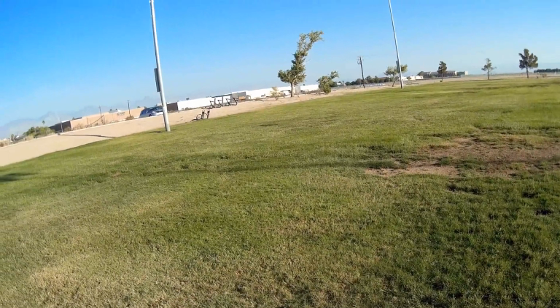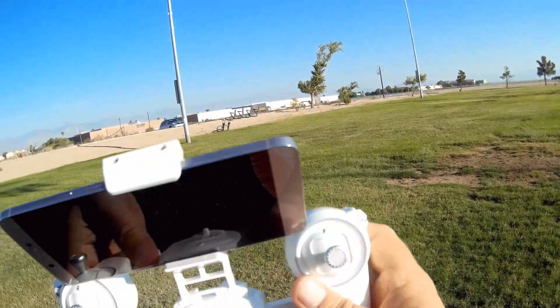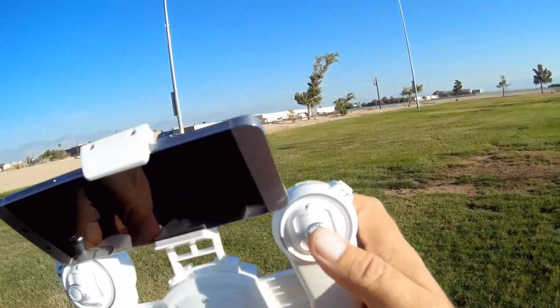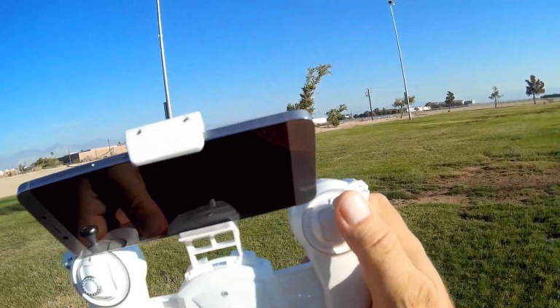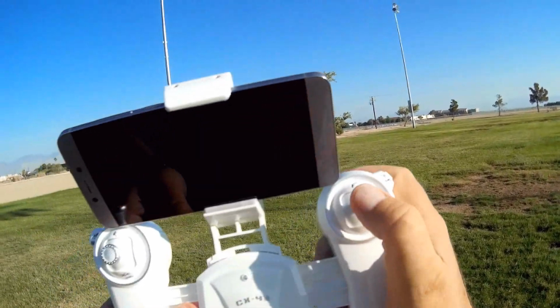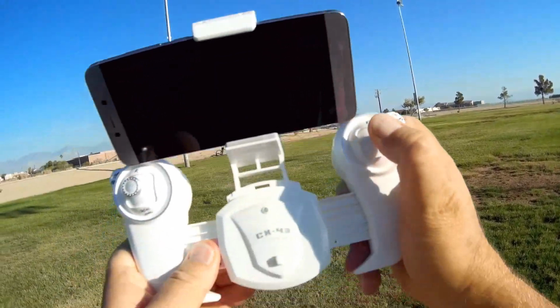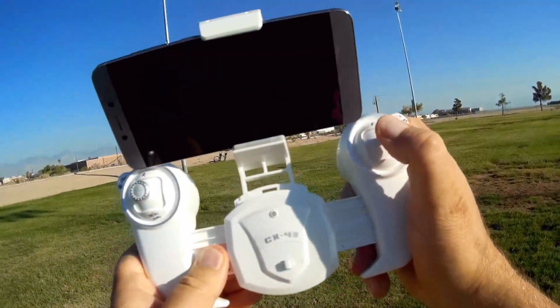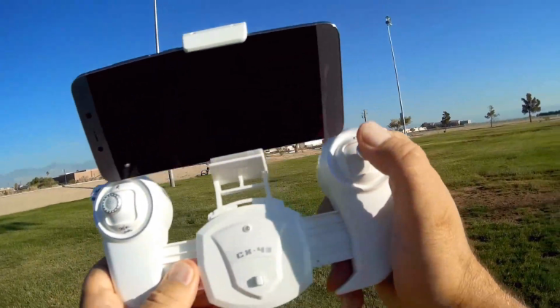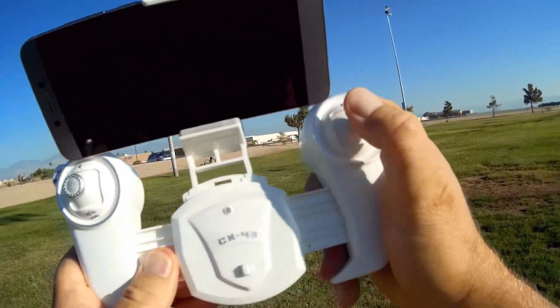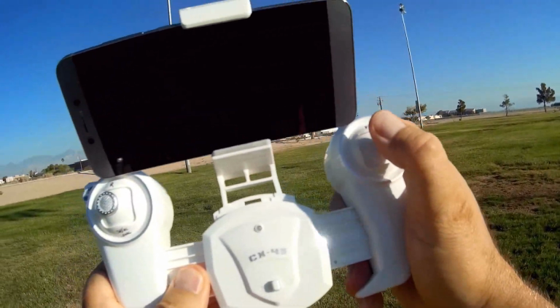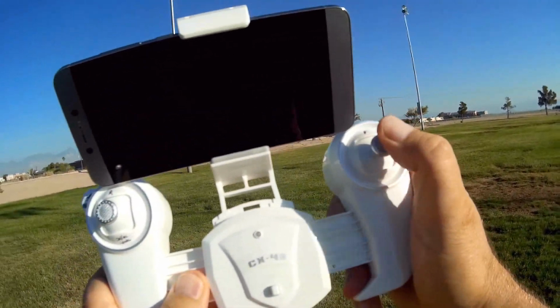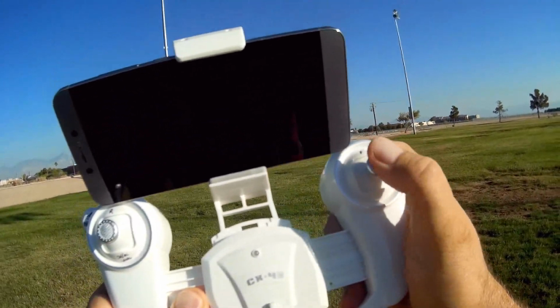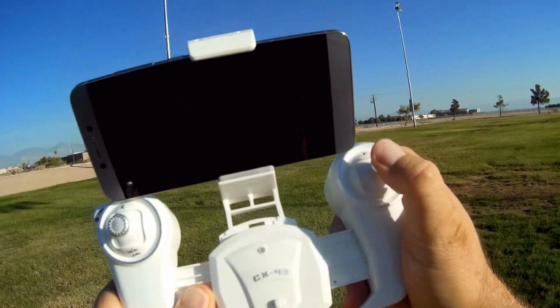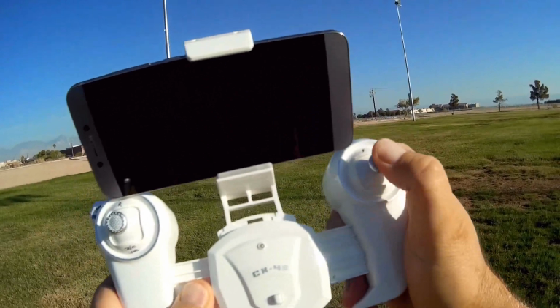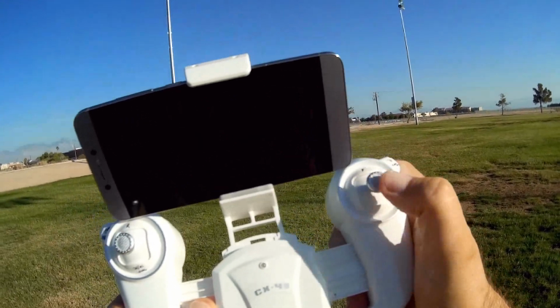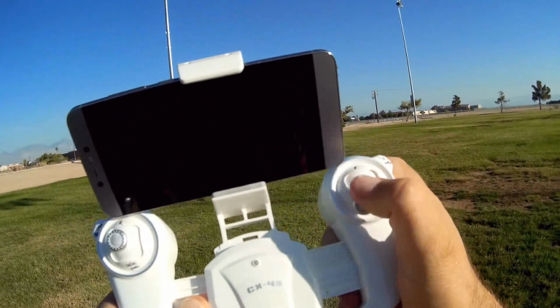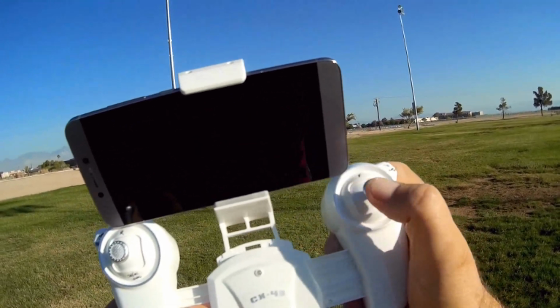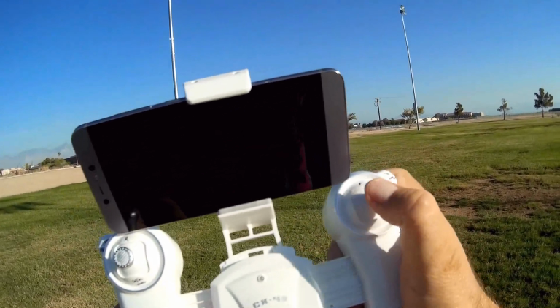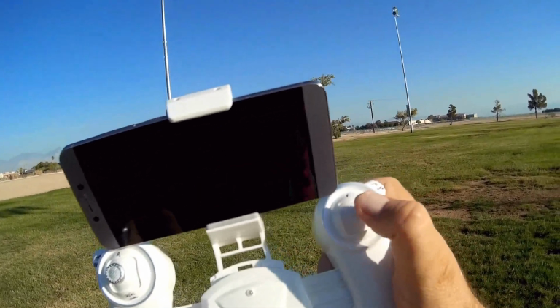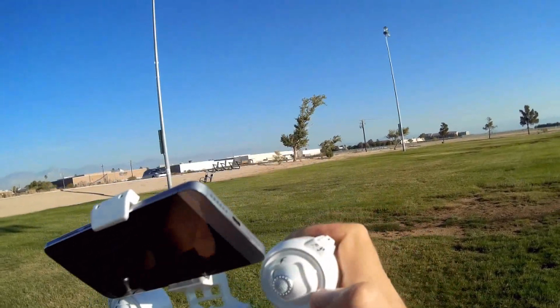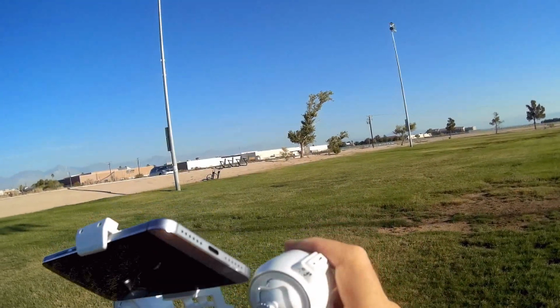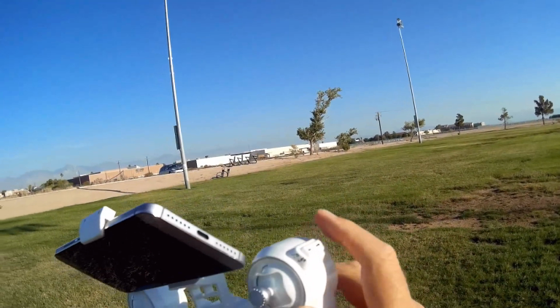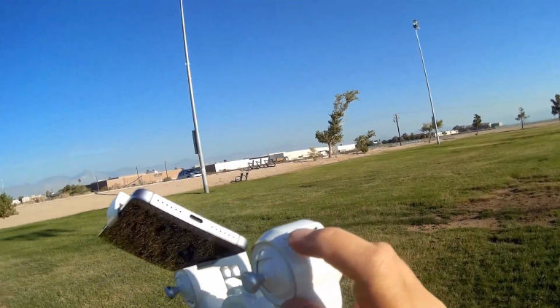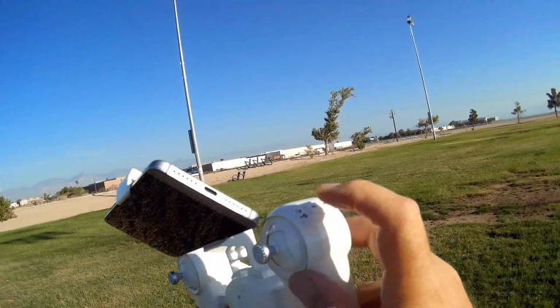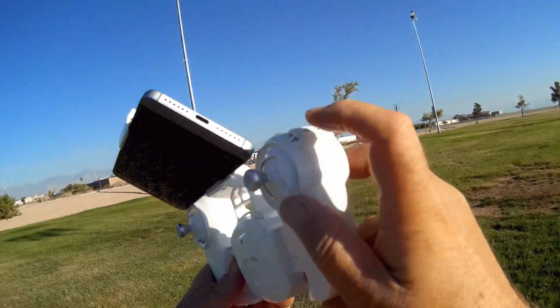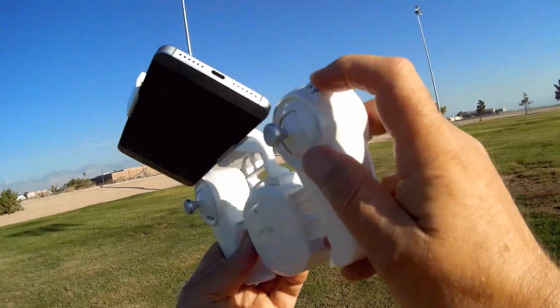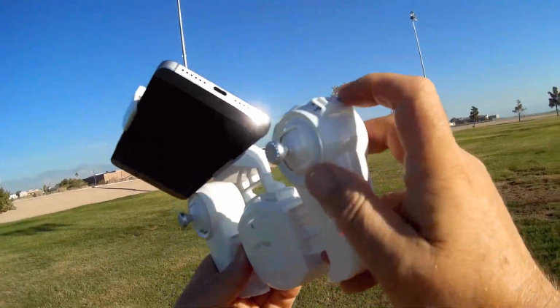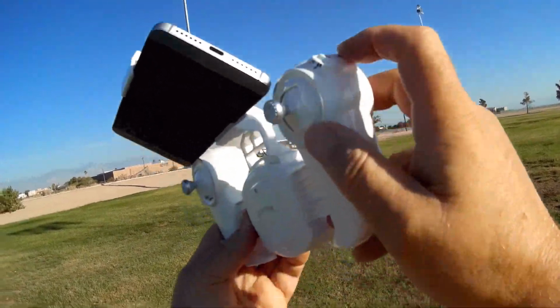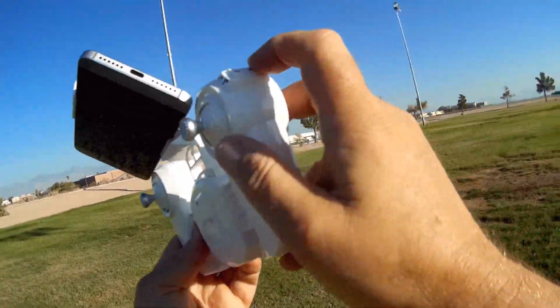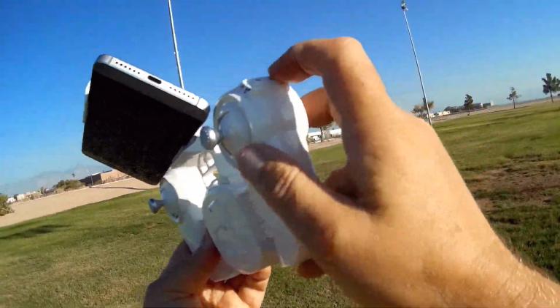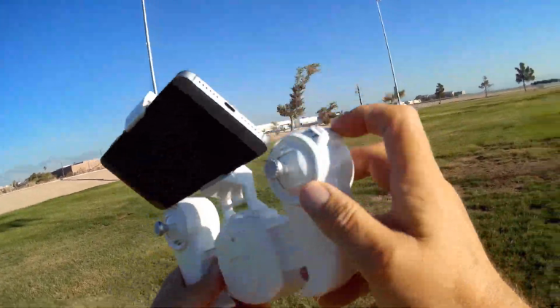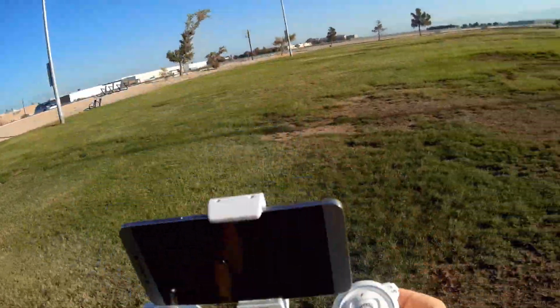The right stick, if you hold into it while in altitude hold mode only, you will be able to do flips — this will flip in altitude hold mode. Automatic takeoff is this button here, and automatic landing is this button here.